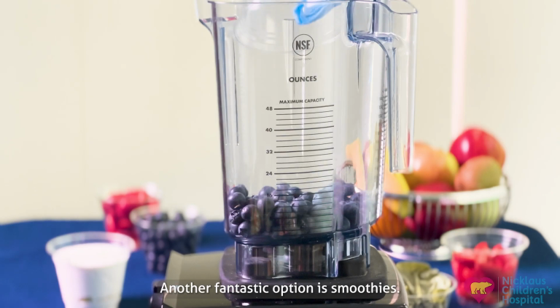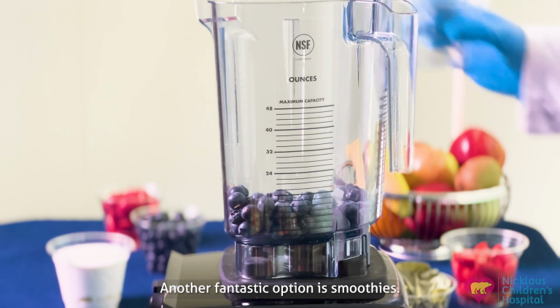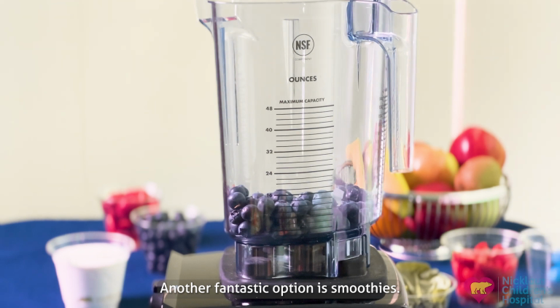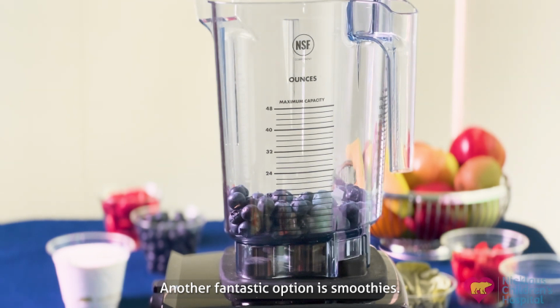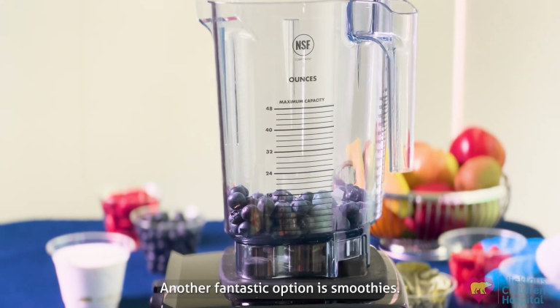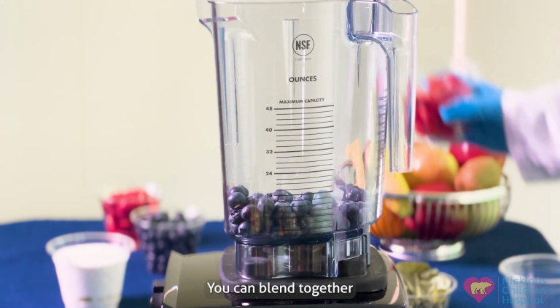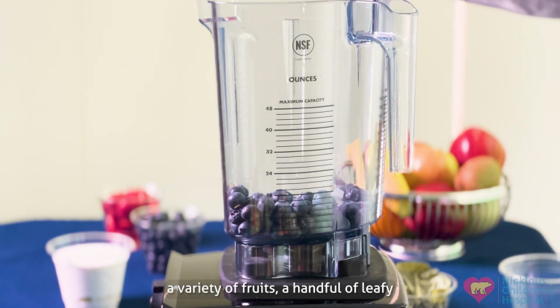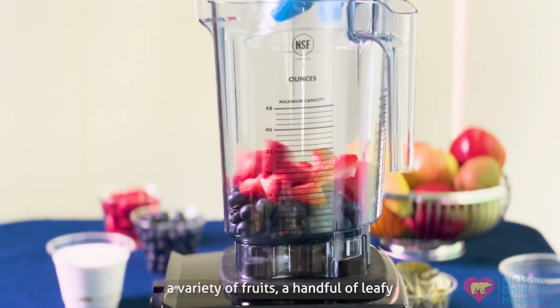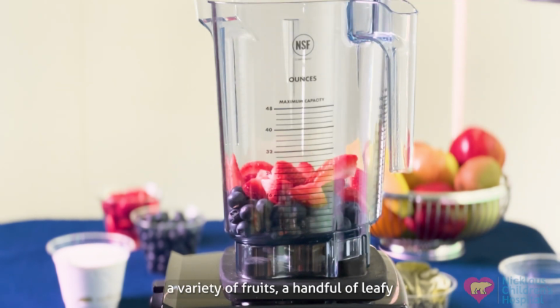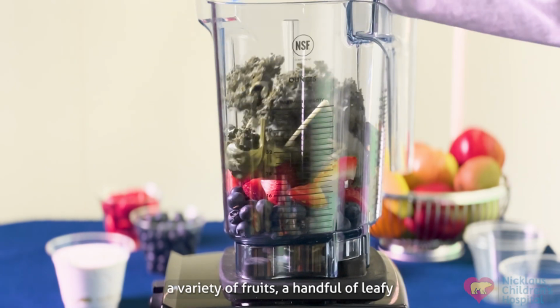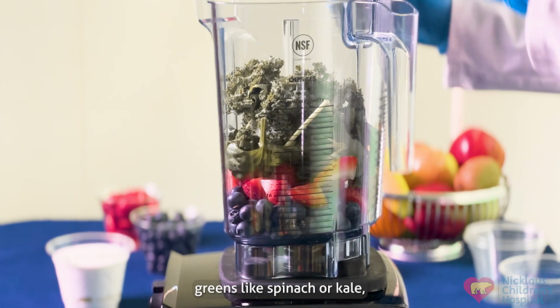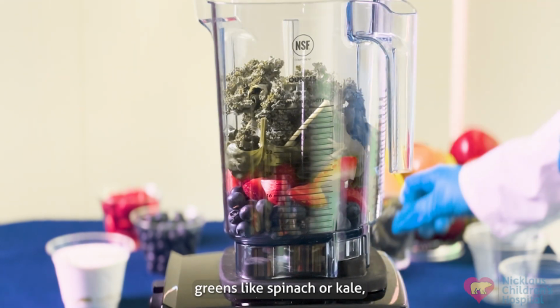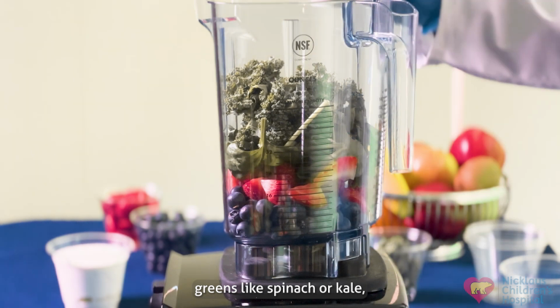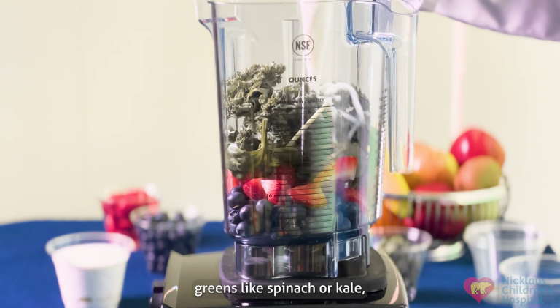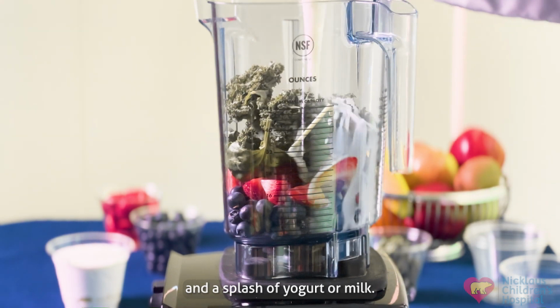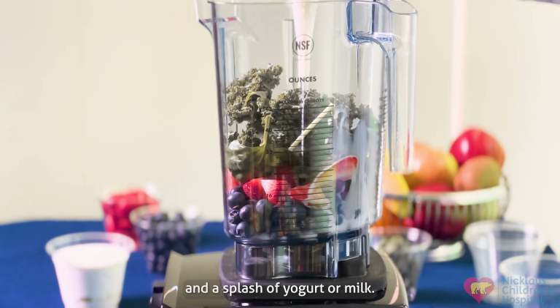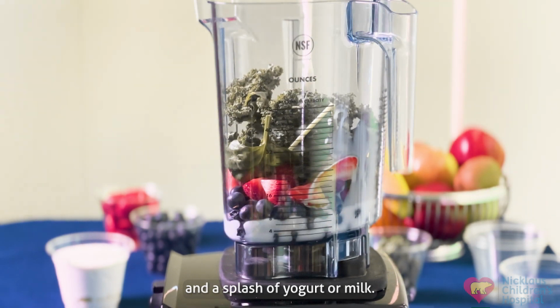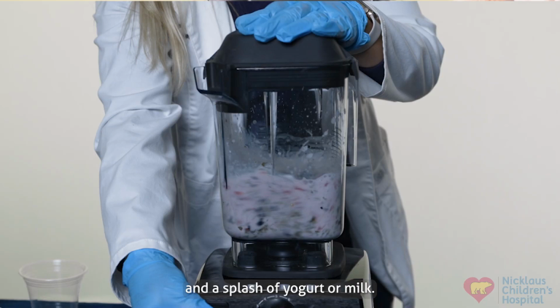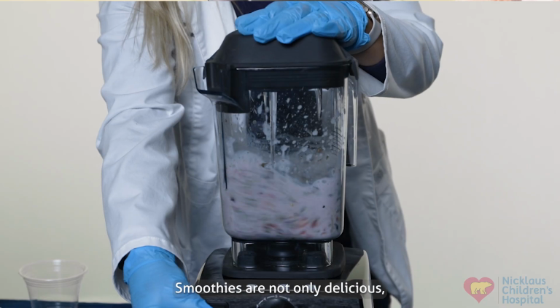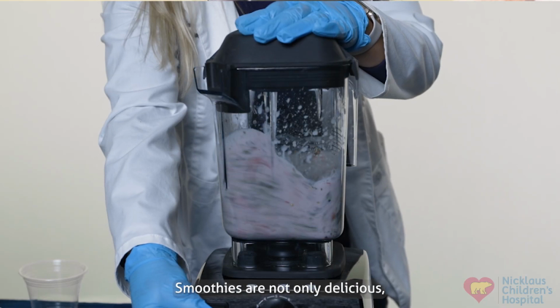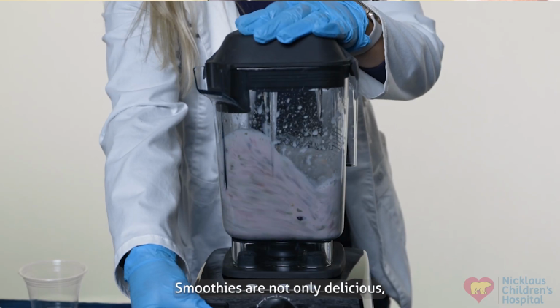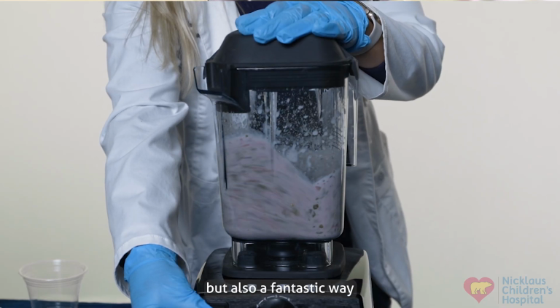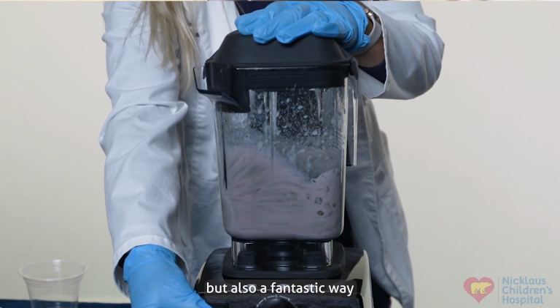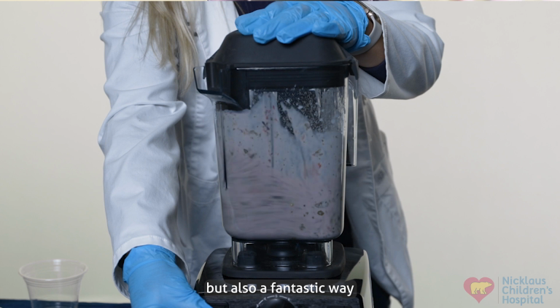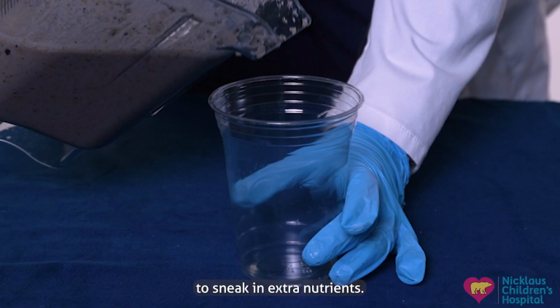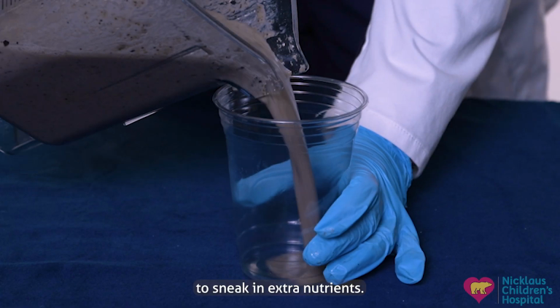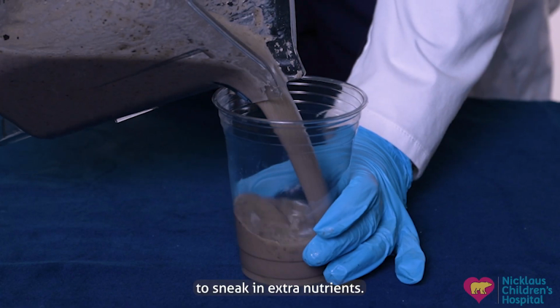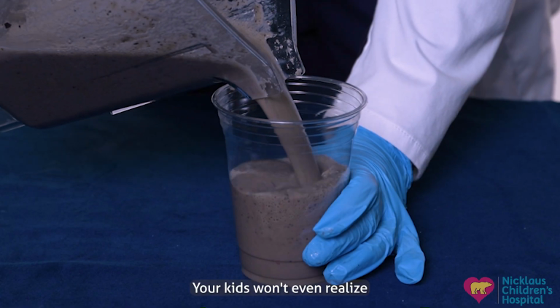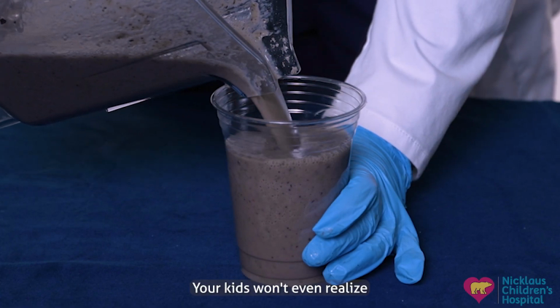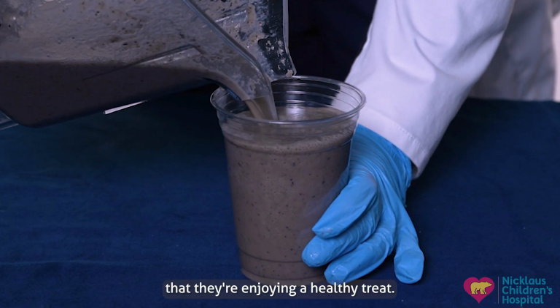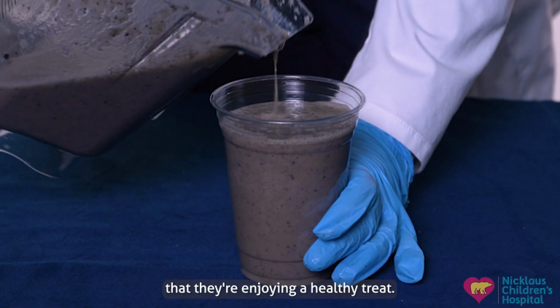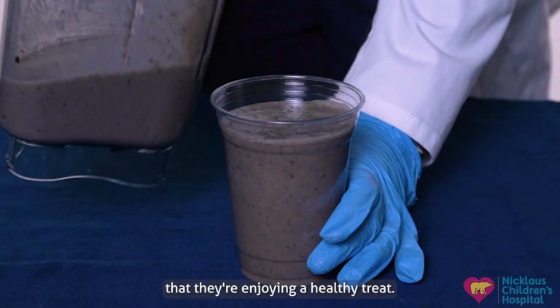Another fantastic option is smoothies. You can blend together a variety of fruits, a handful of leafy greens like spinach or kale, and a splash of yogurt or milk. Smoothies are not only delicious but also a fantastic way to sneak in extra nutrients. Your kids won't even realize that they're enjoying a healthy treat.